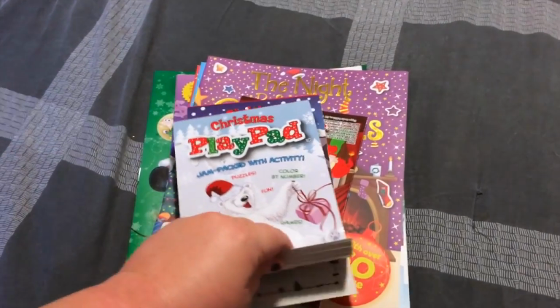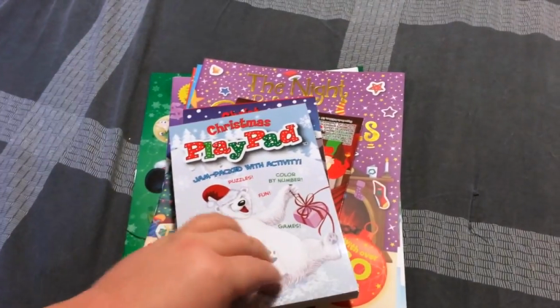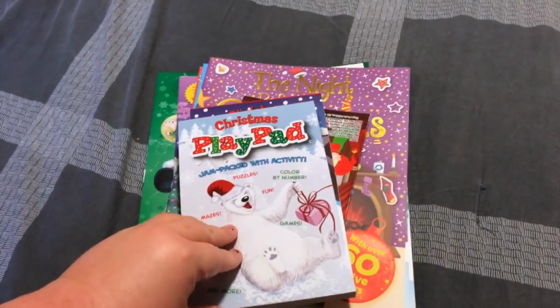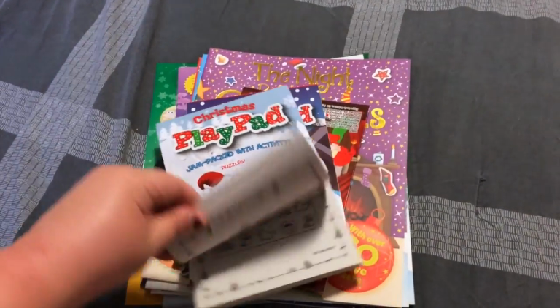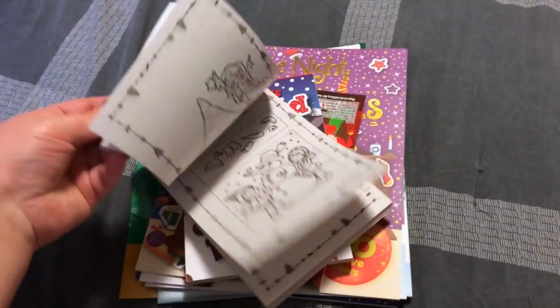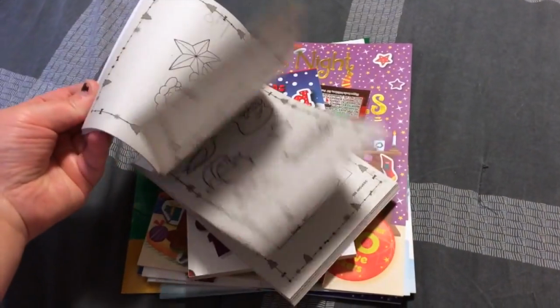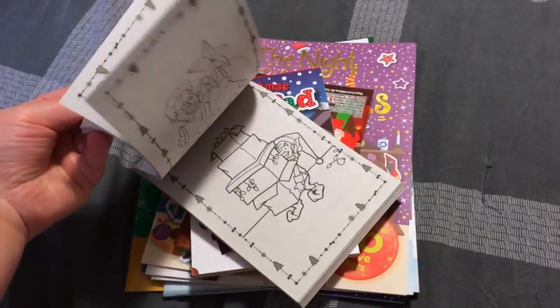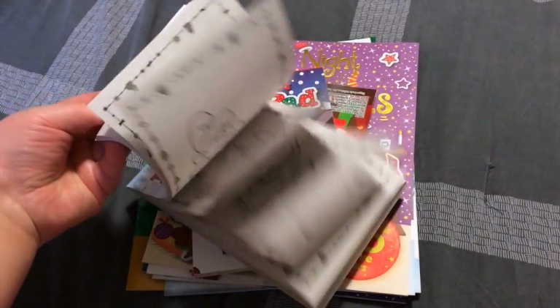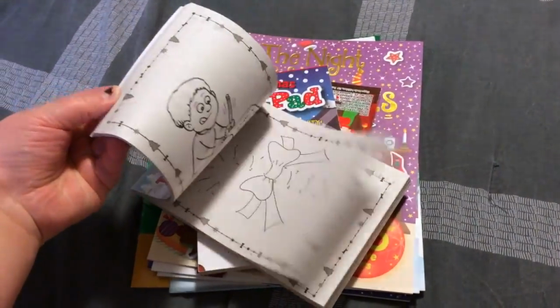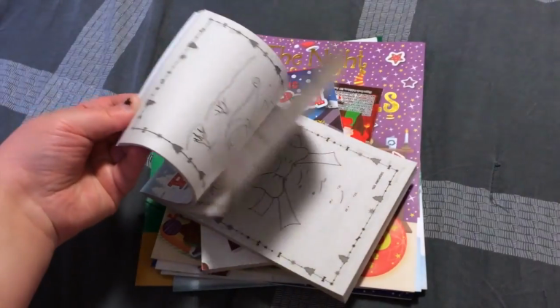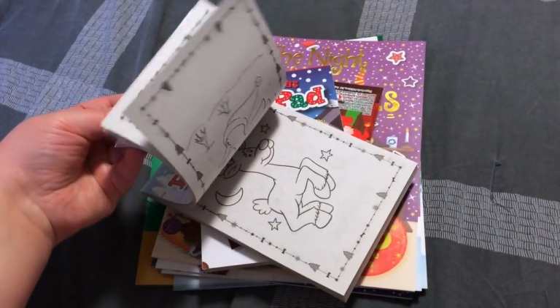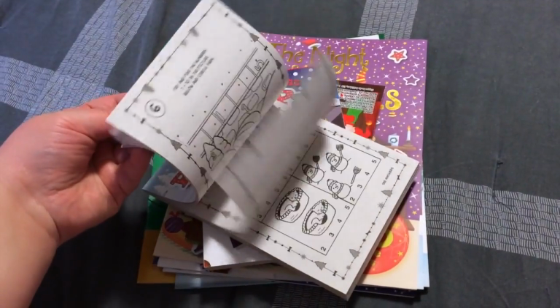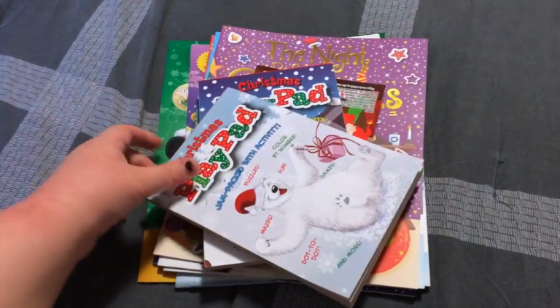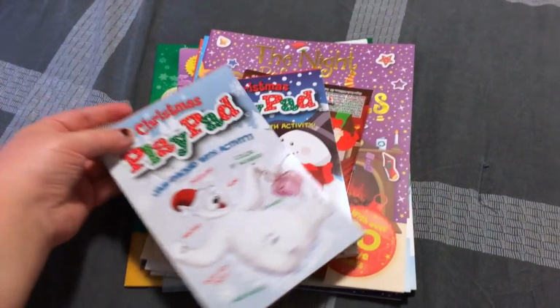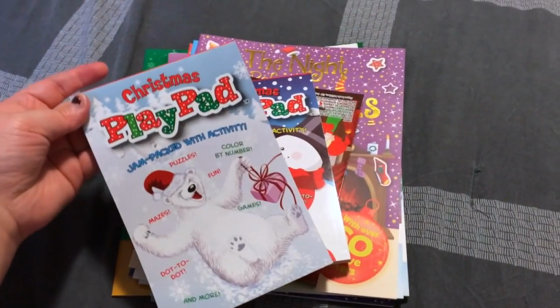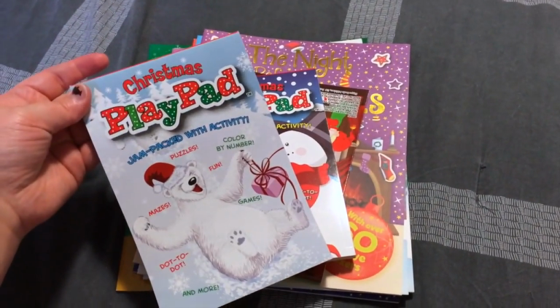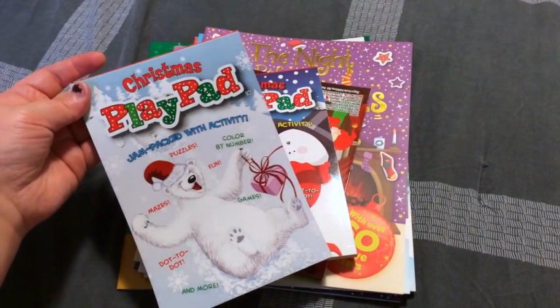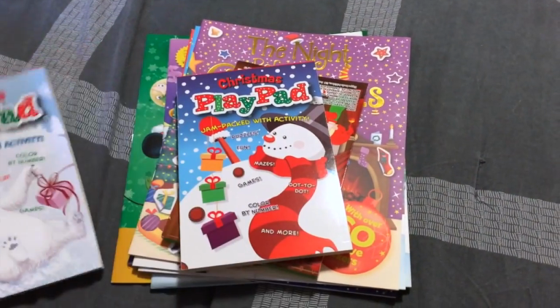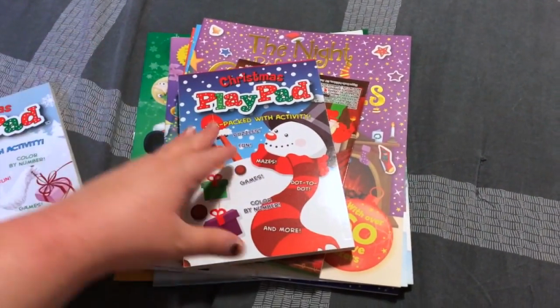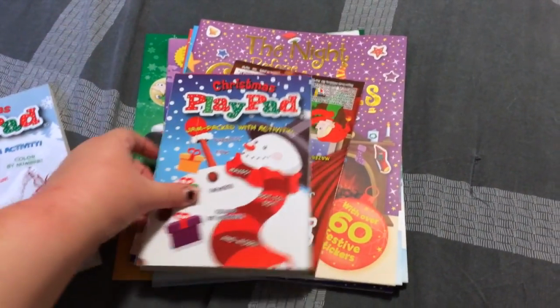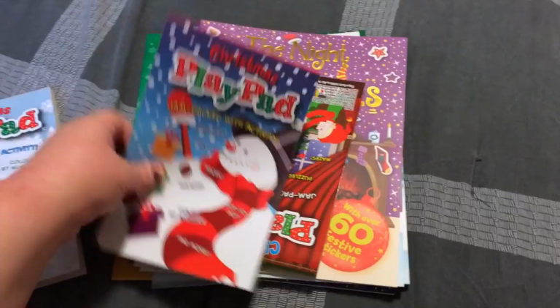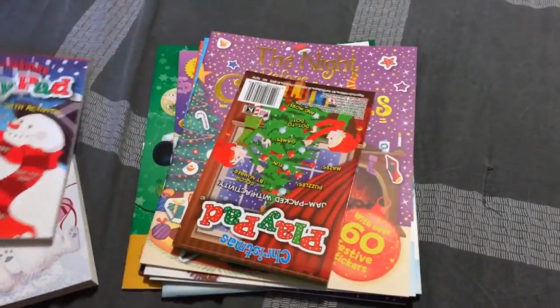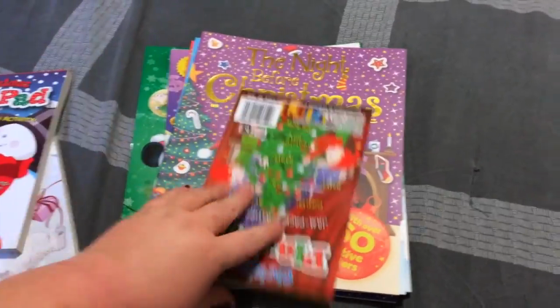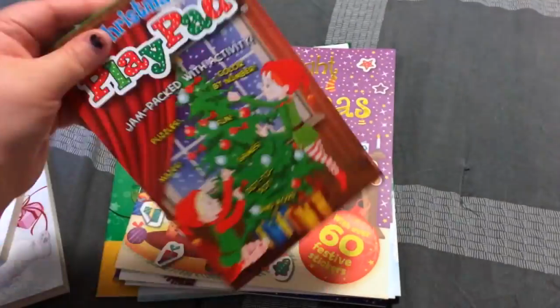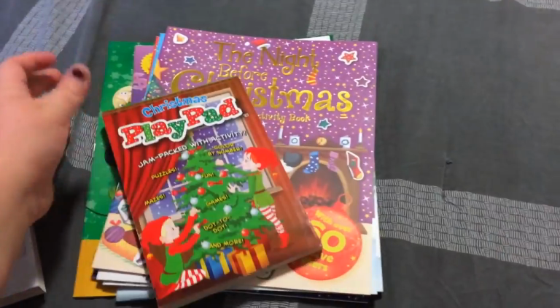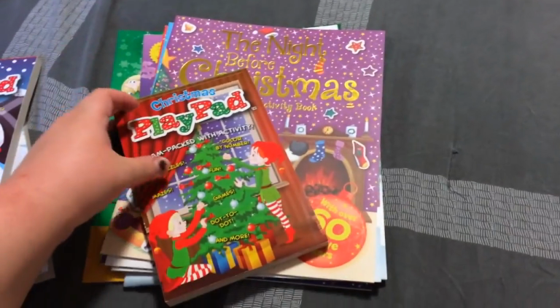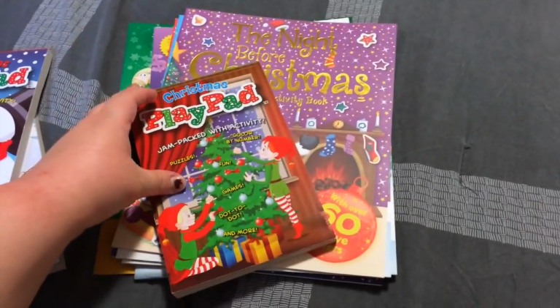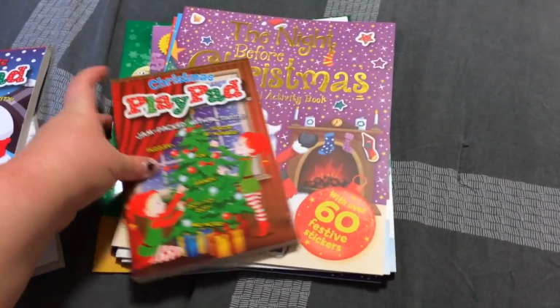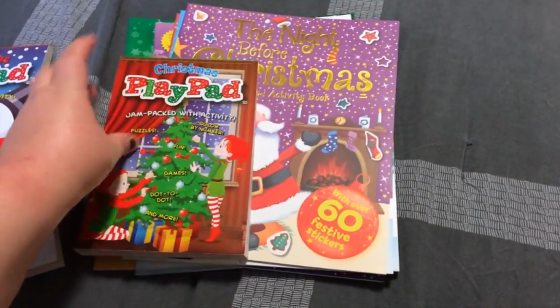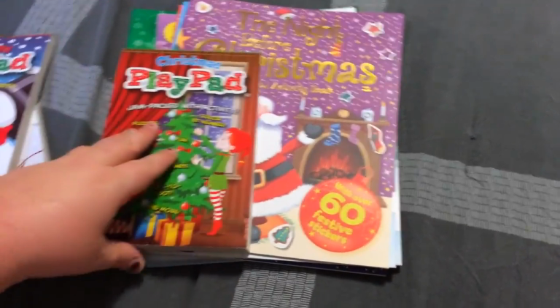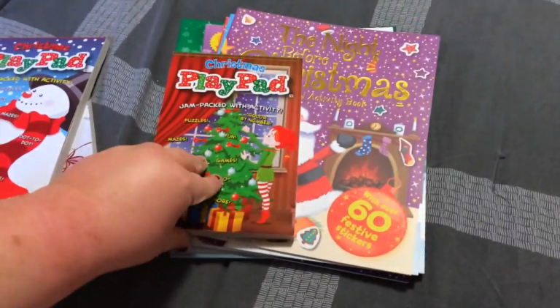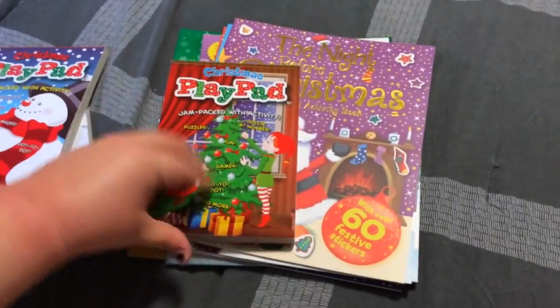I also got these tiny little activity pads, which again have coloring and puzzles. There's one with a polar bear, a snowman, and a Christmas tree with cute little elves.